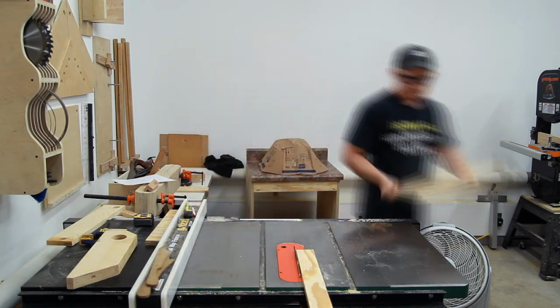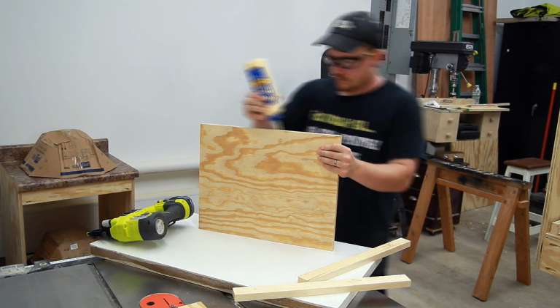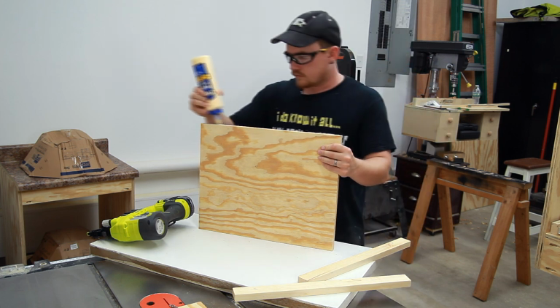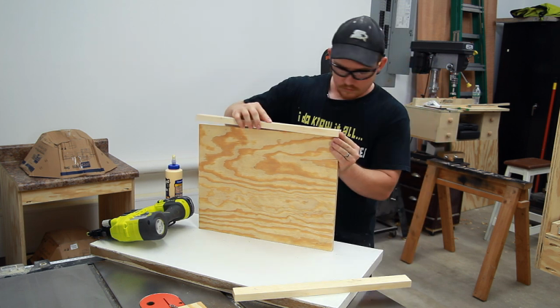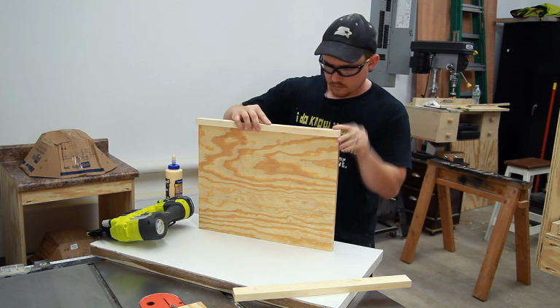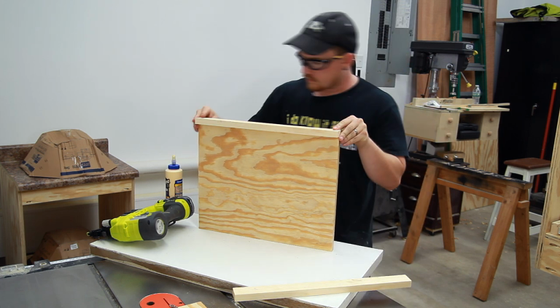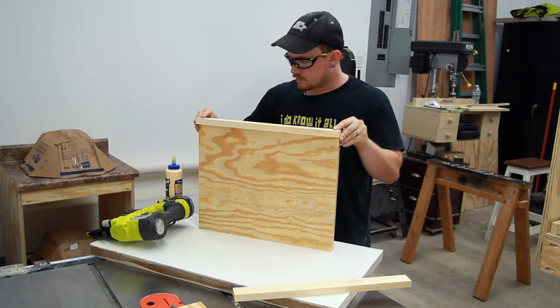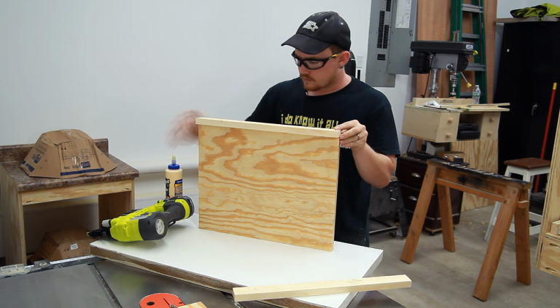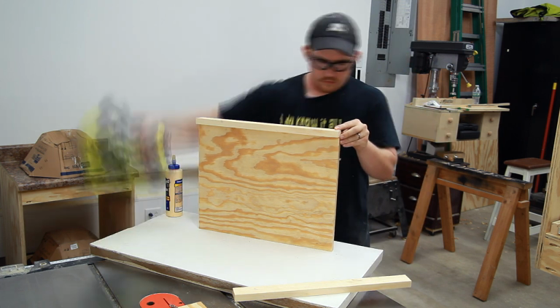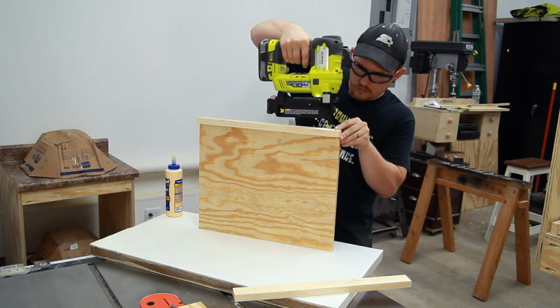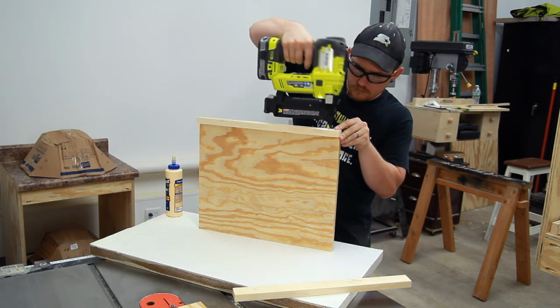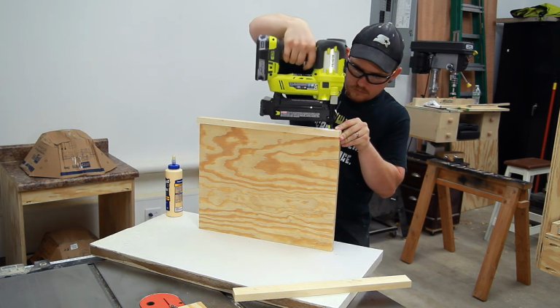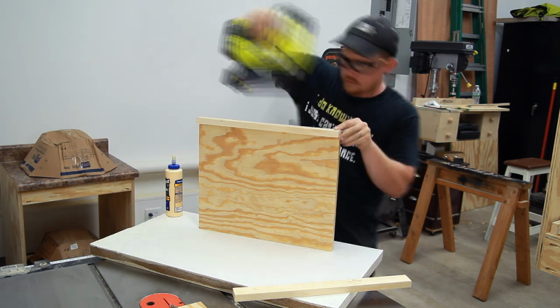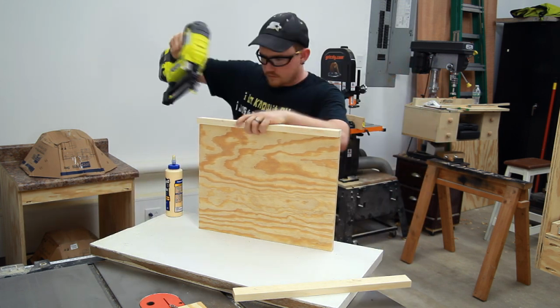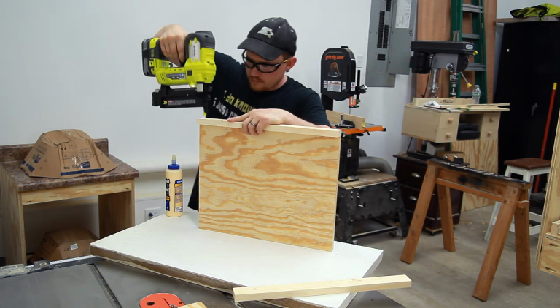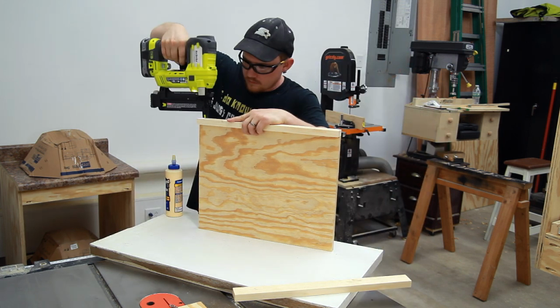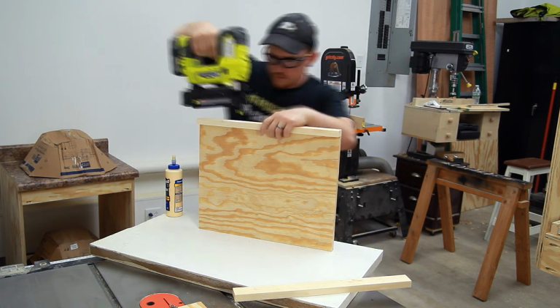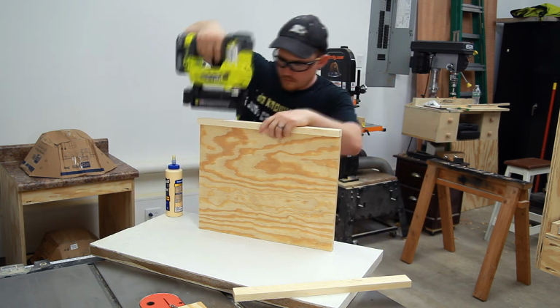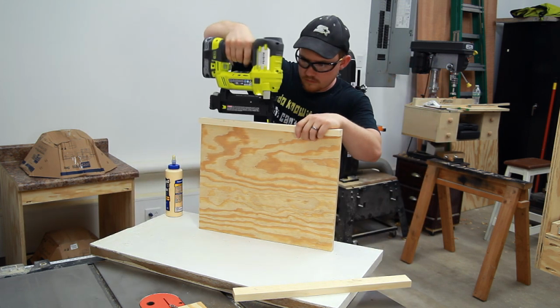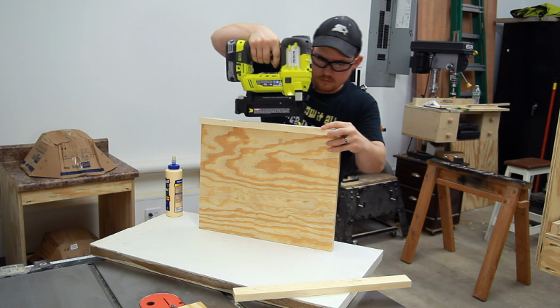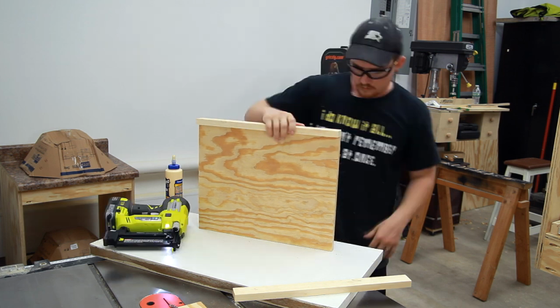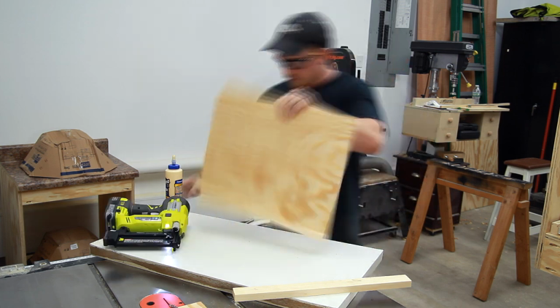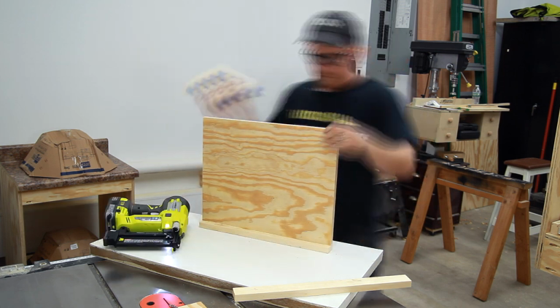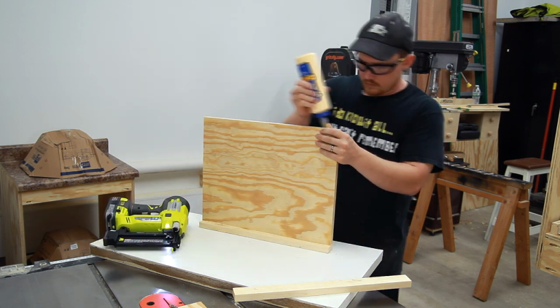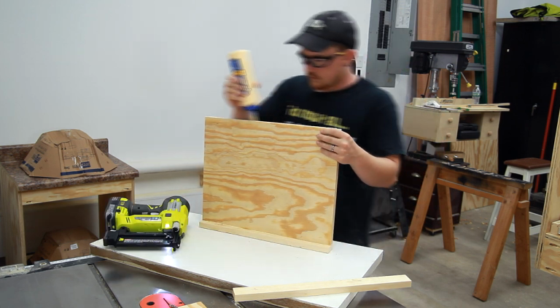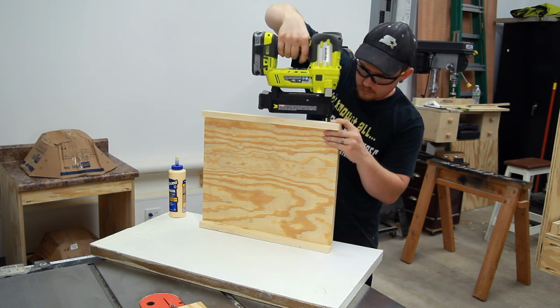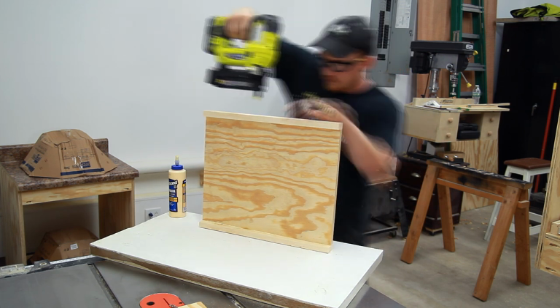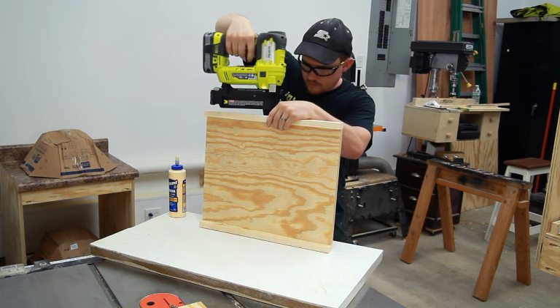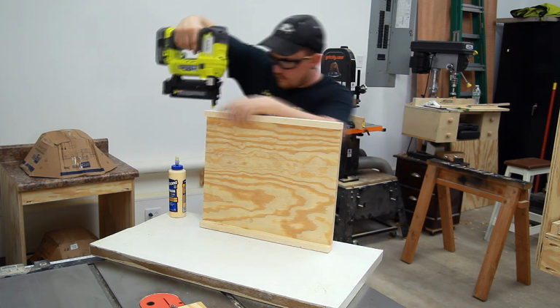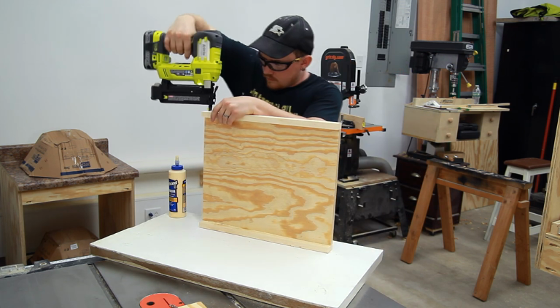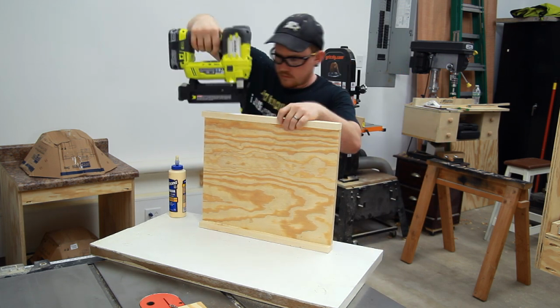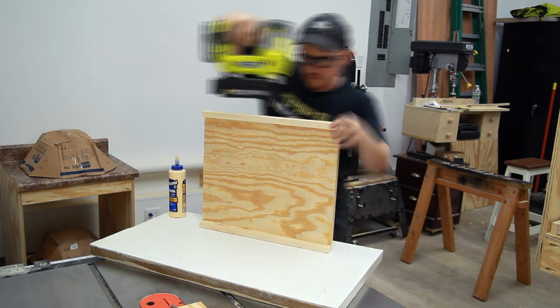The 1x2 edges will be attached to the side of the plywood to cover up the plywood edges. I'm just using wood glue and brad nails to assemble this, starting with the long sides.